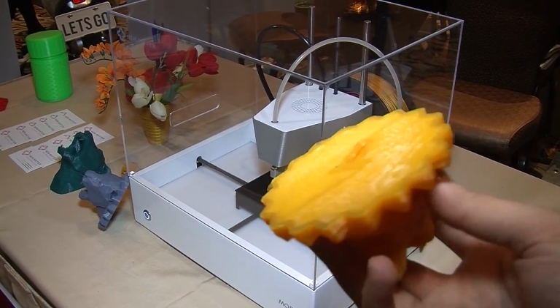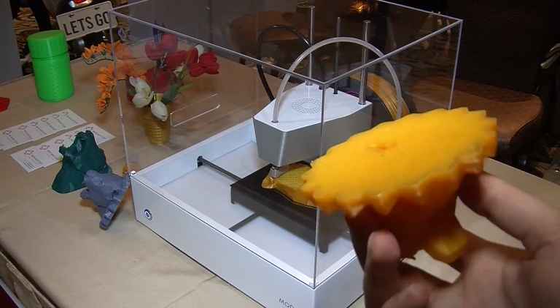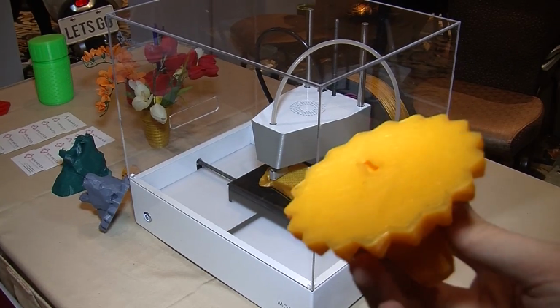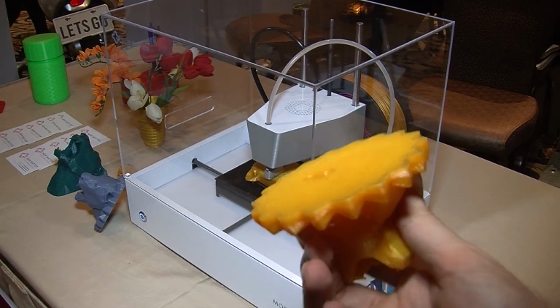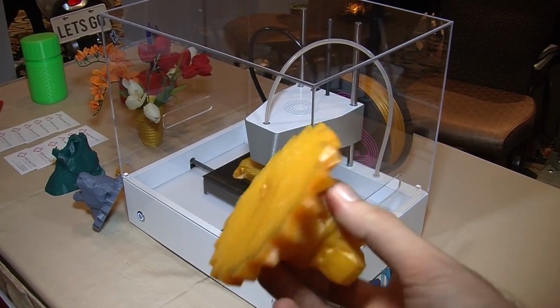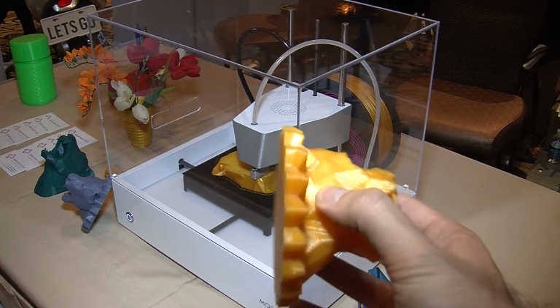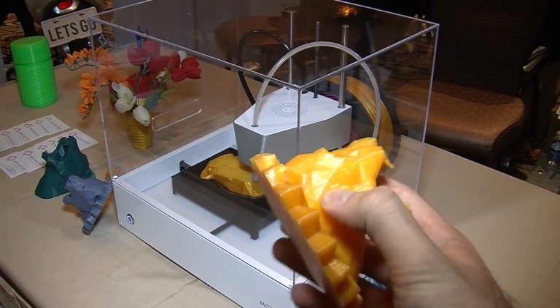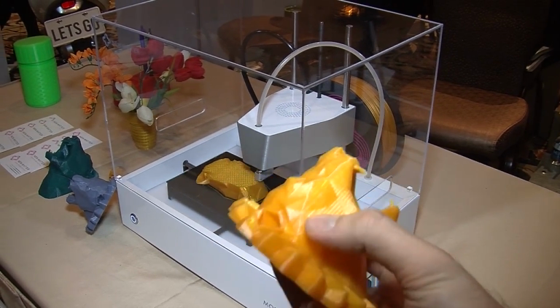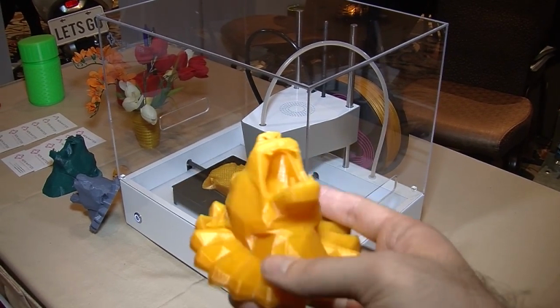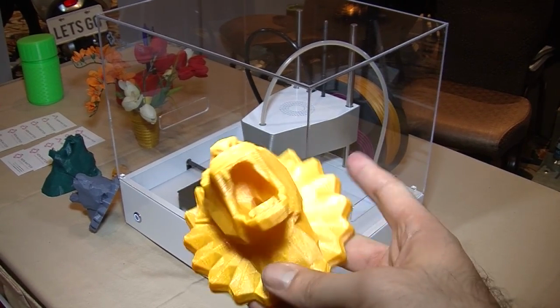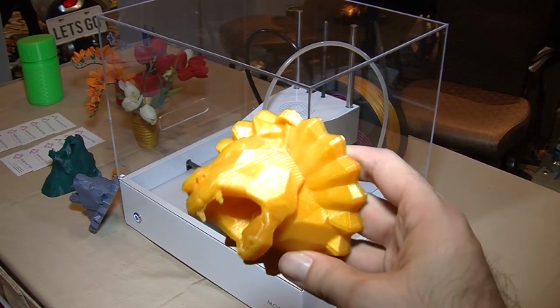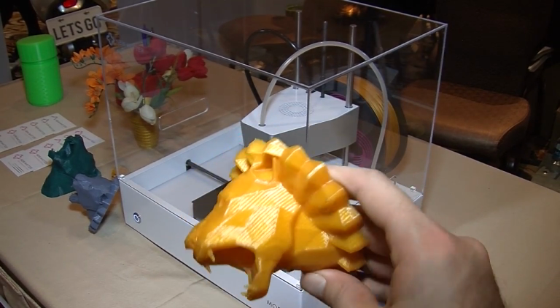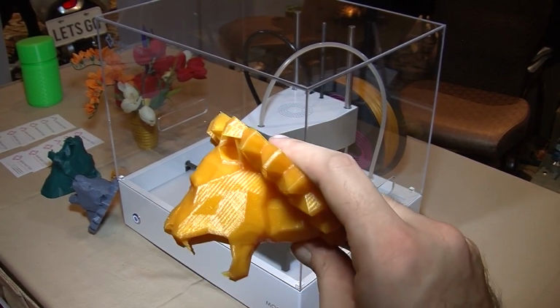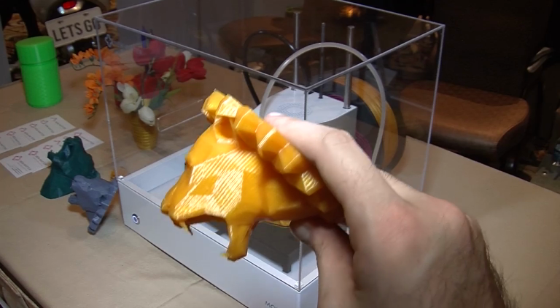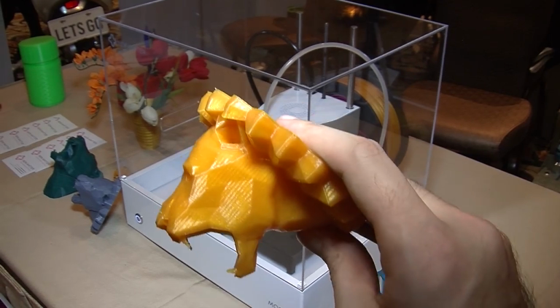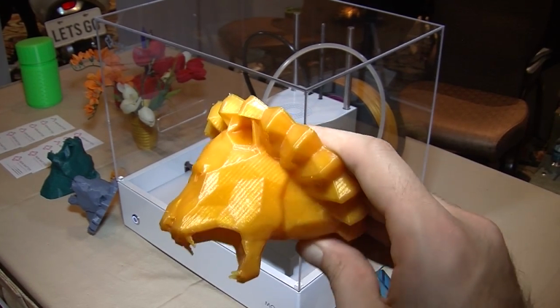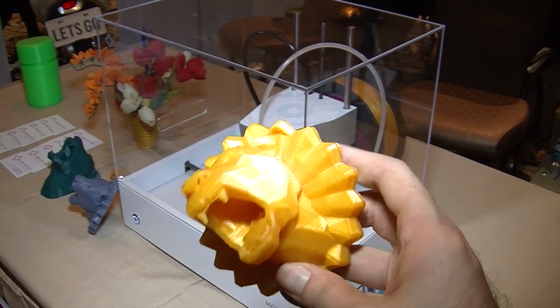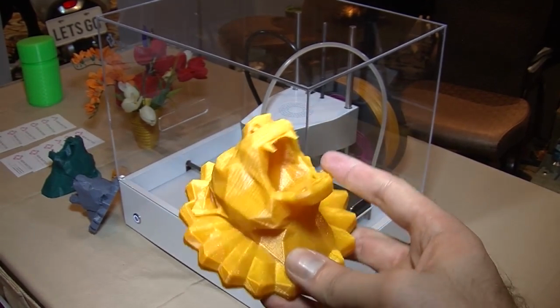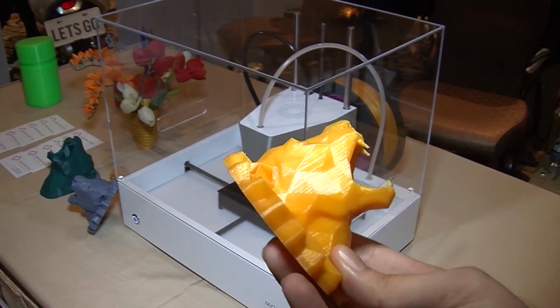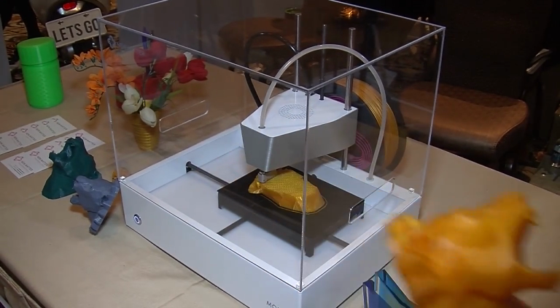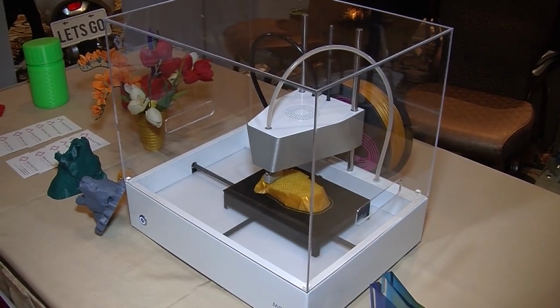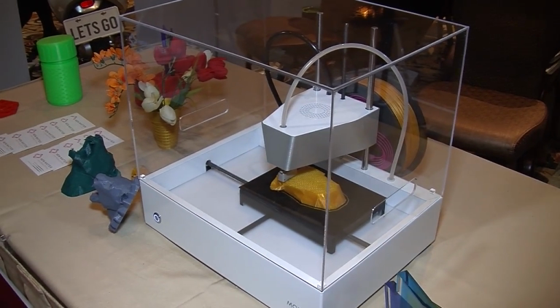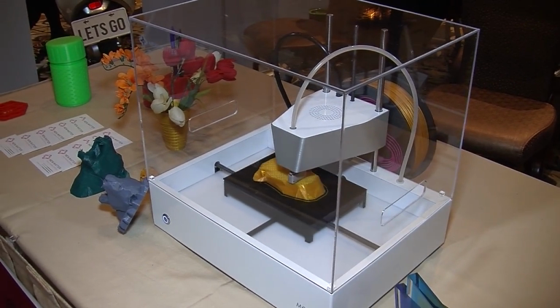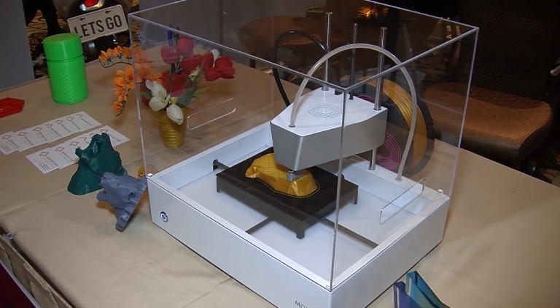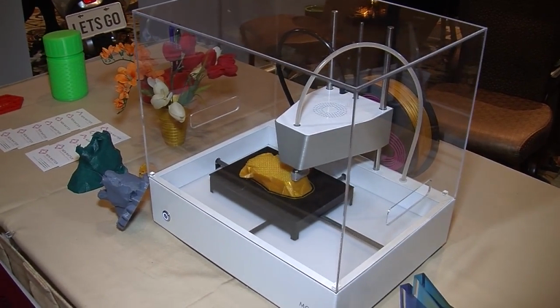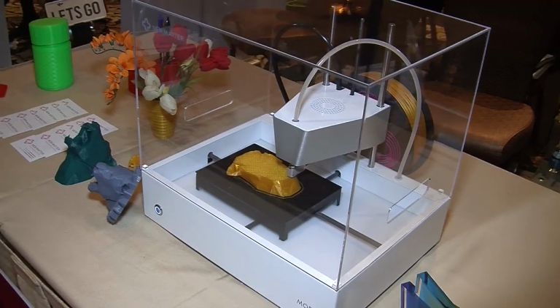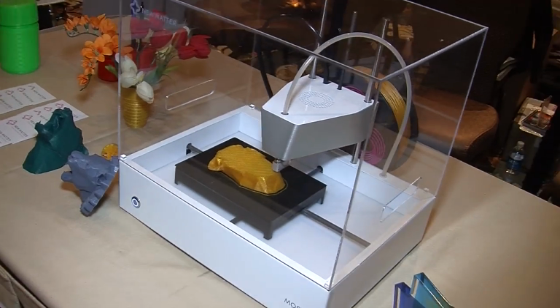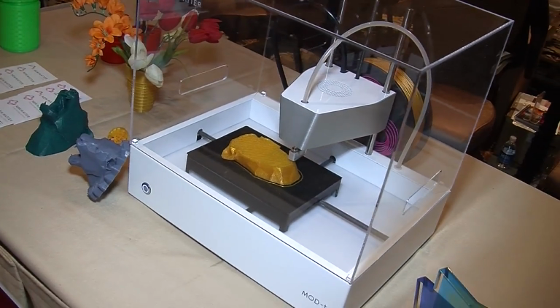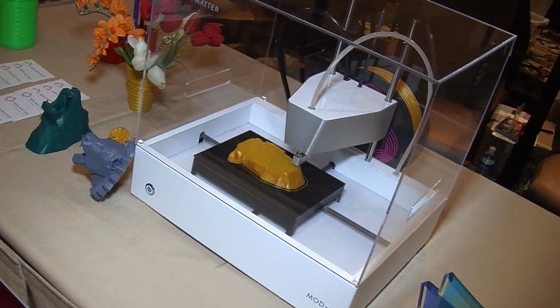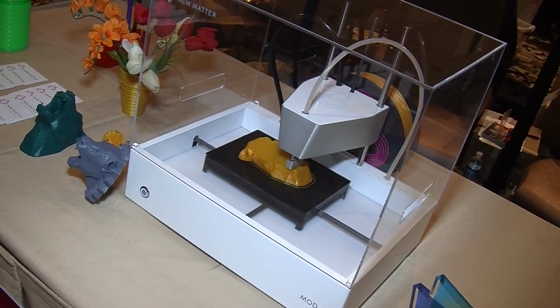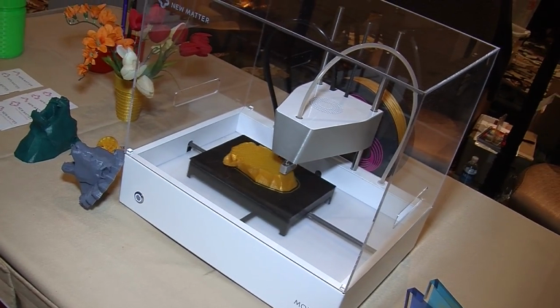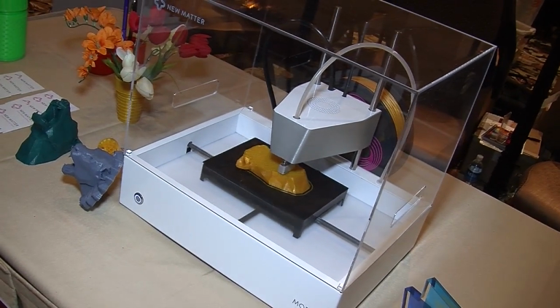The Mod T will accept any standard 3D file format — STL and OBJ files are most common — and that file format can be exported from any CAD program, 3D animation or graphics programs: Maya, Alias, SolidWorks, anything of the sort.